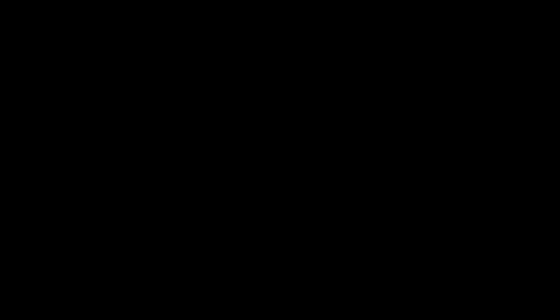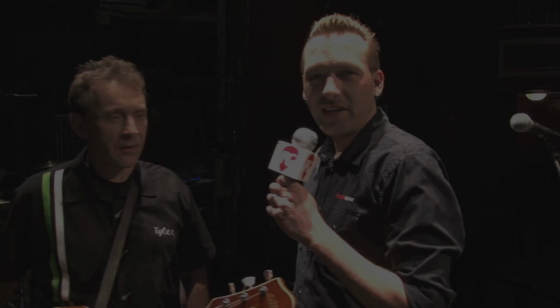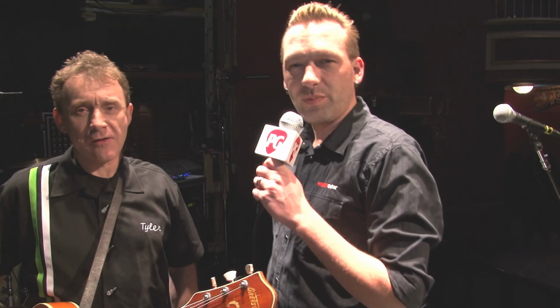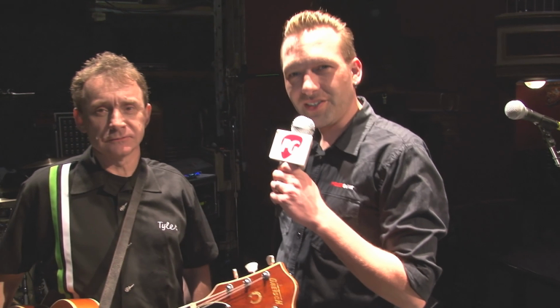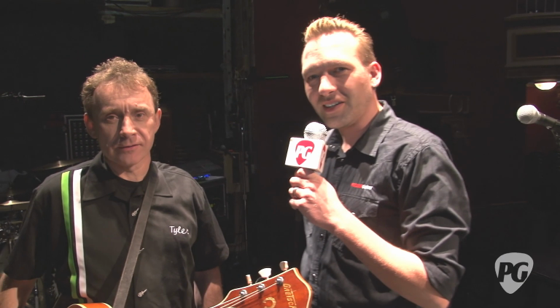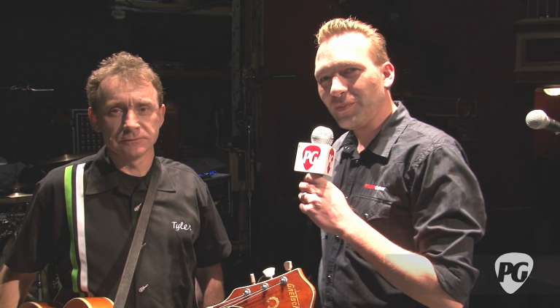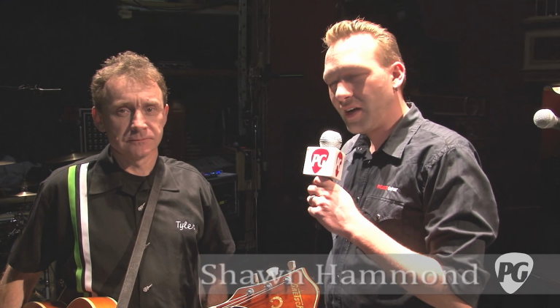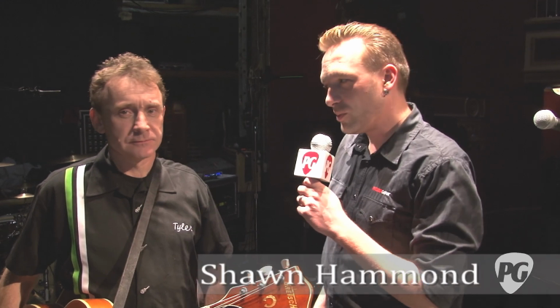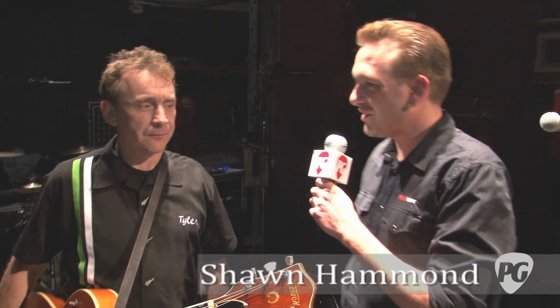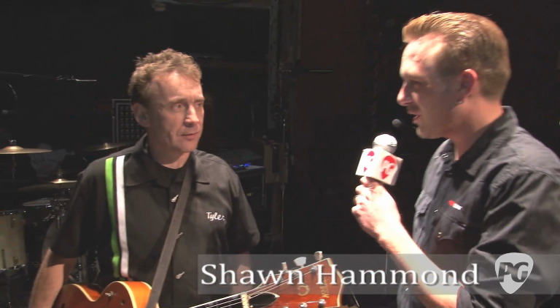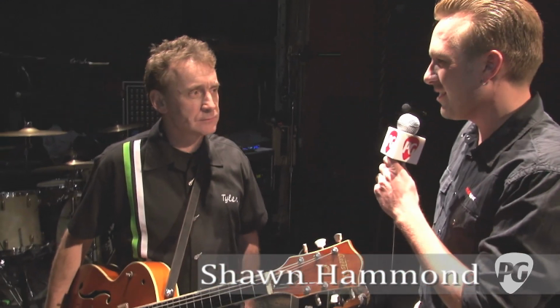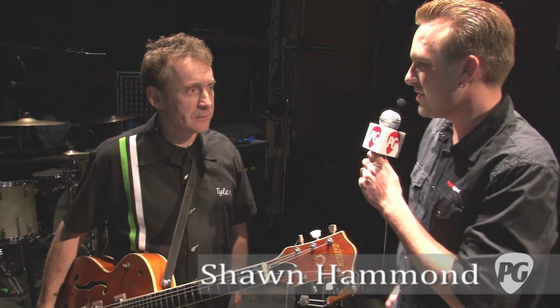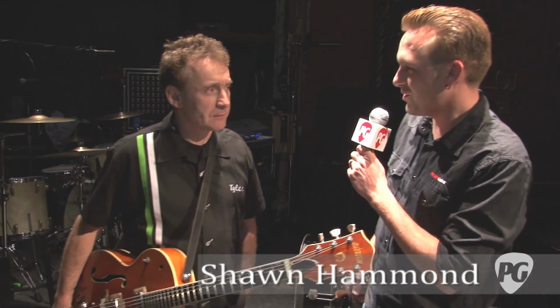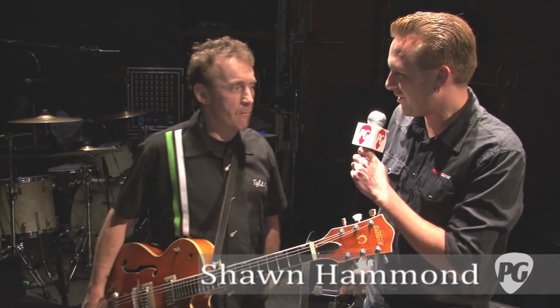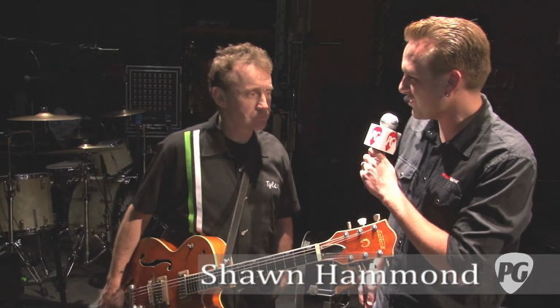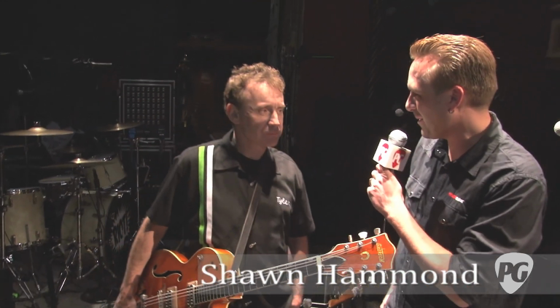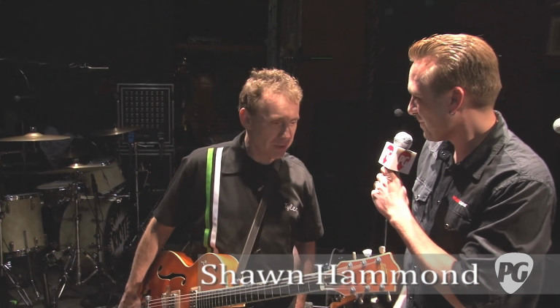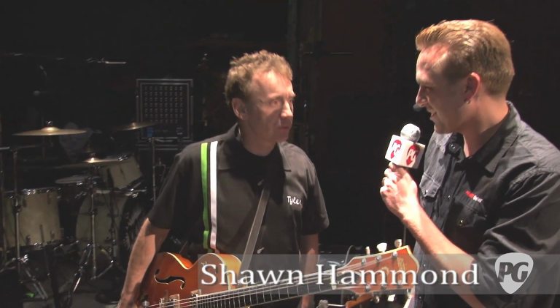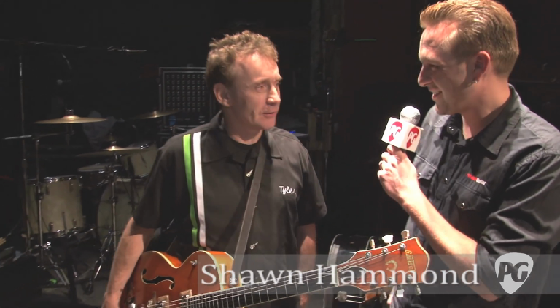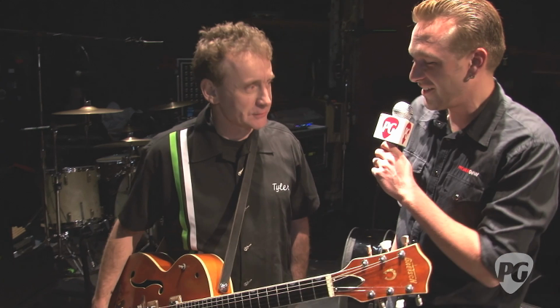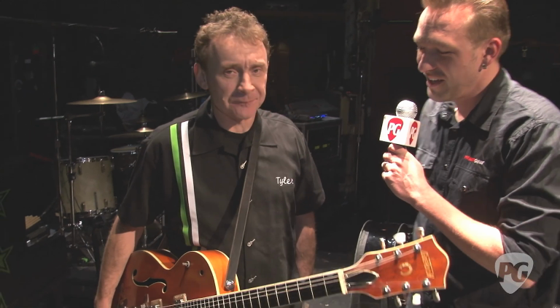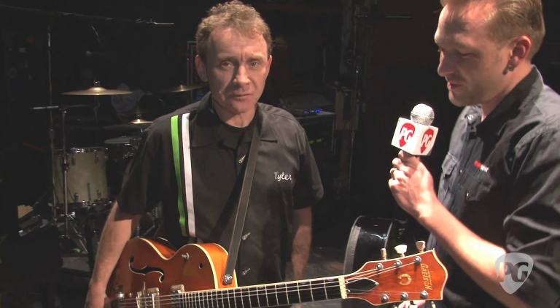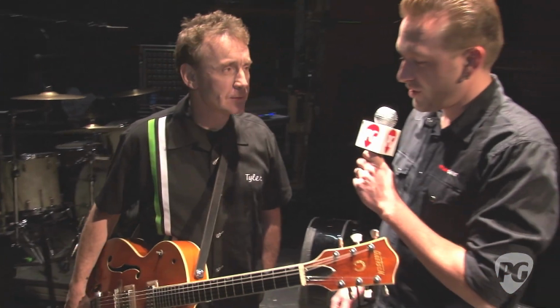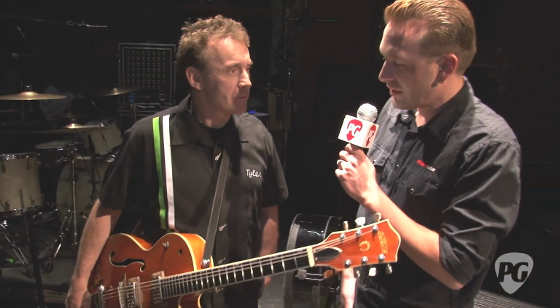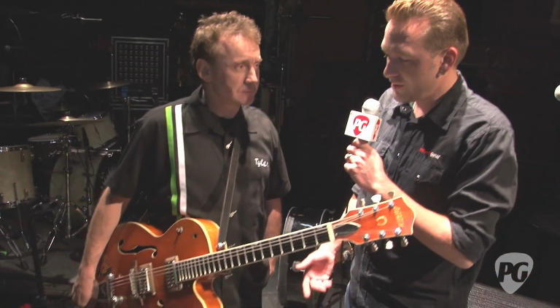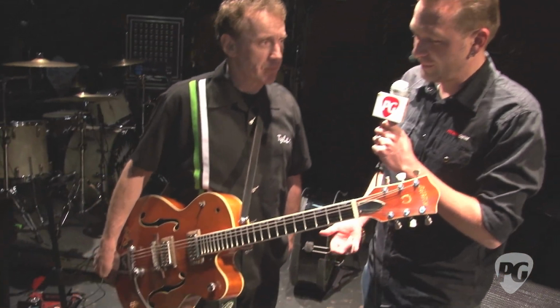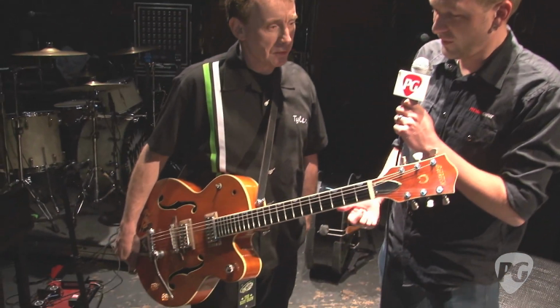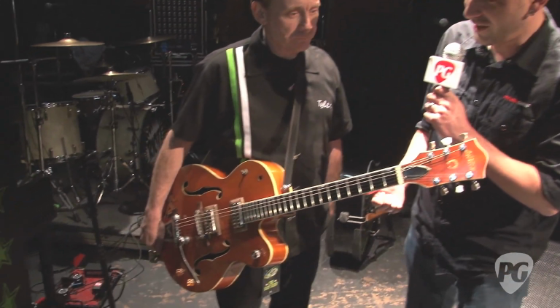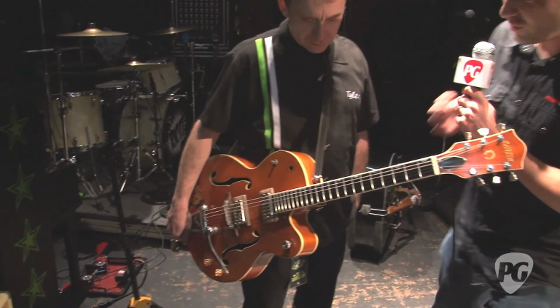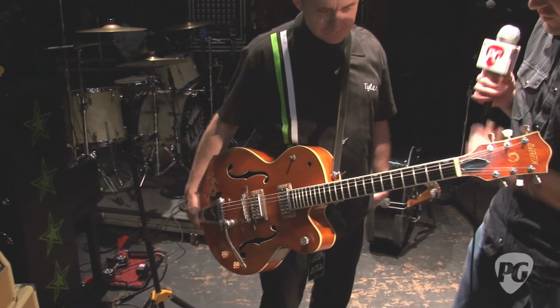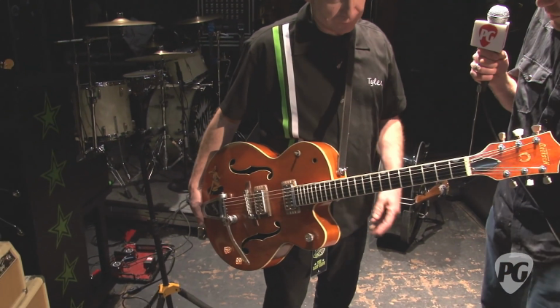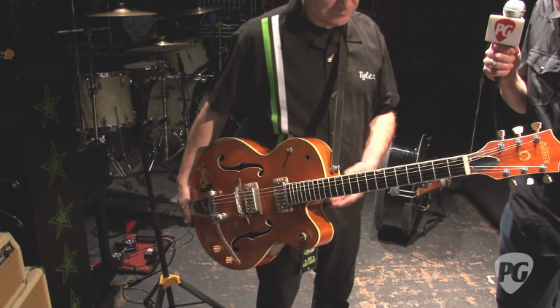Hey, I'm Sean Hammond with PremiereGuitar.com. I'm with Tyler Sweet doing a rig rundown of Brian Setzer's gear. How's it going, man? Good. So we're starting with the guitars, and why don't you tell us what we've got here?